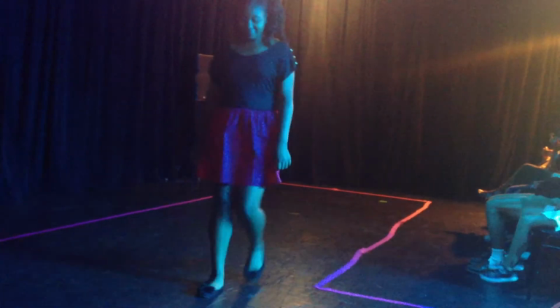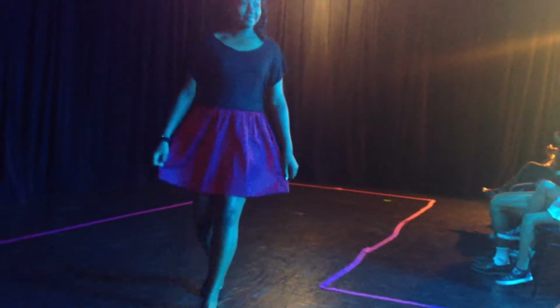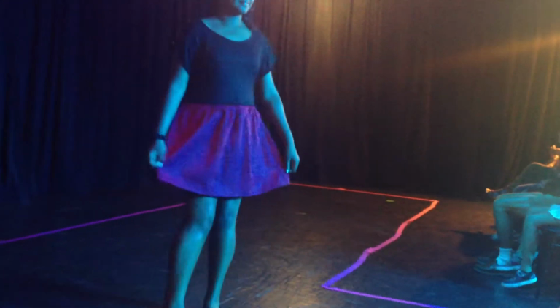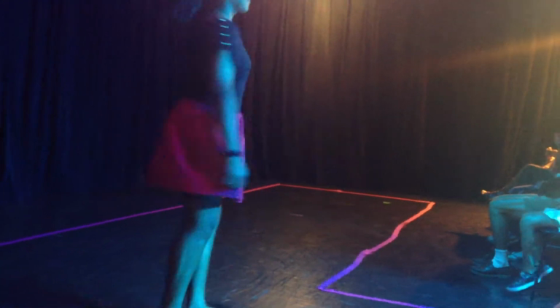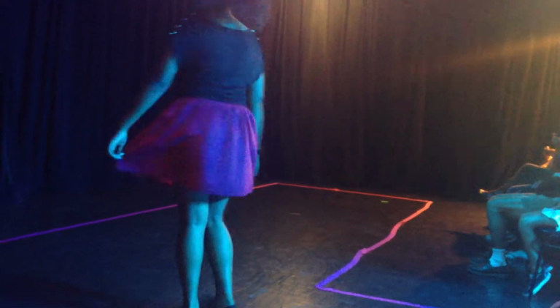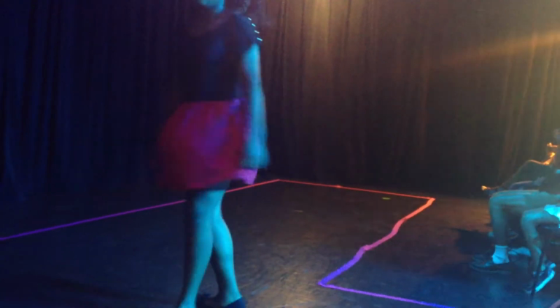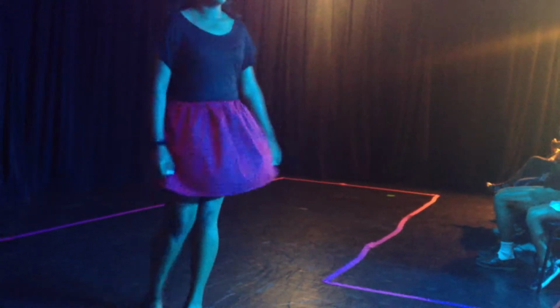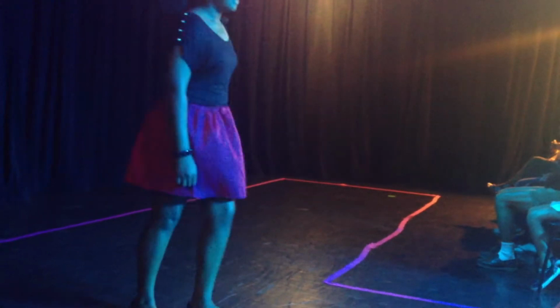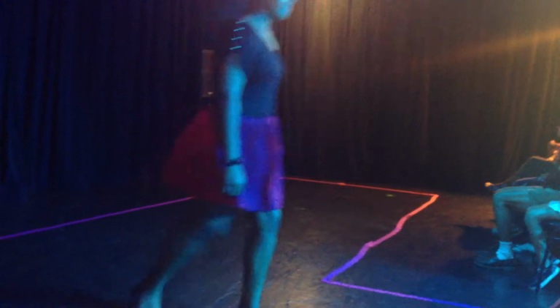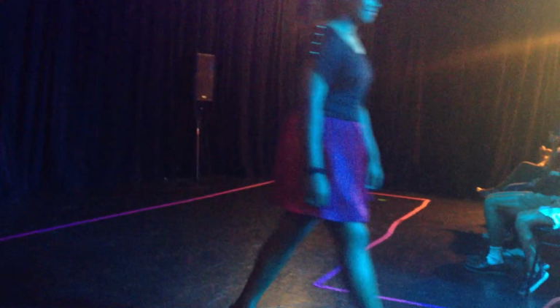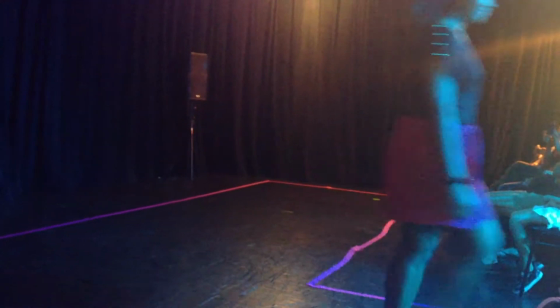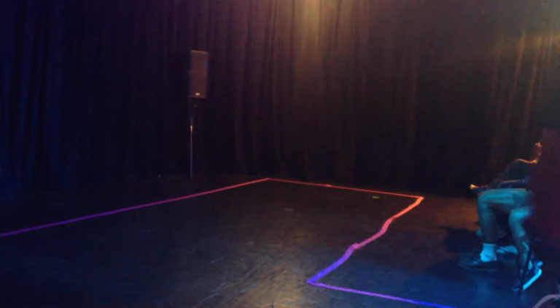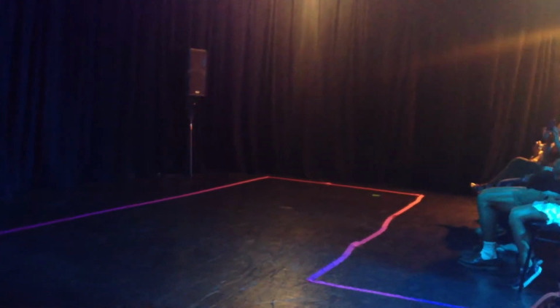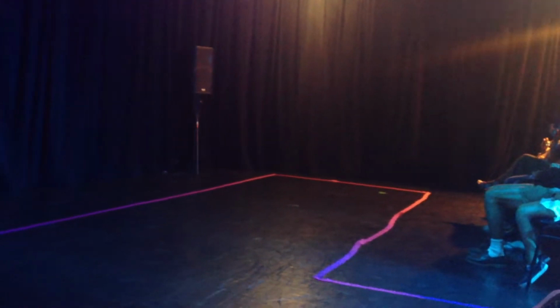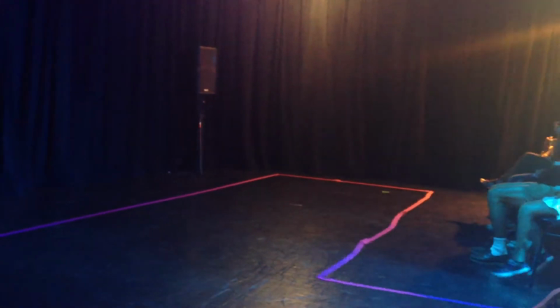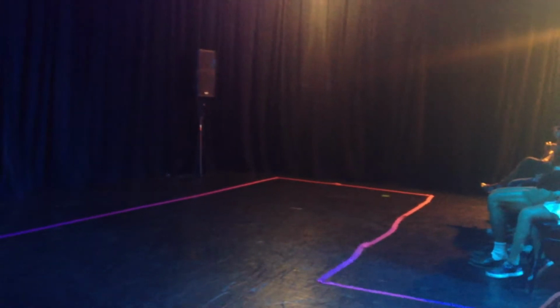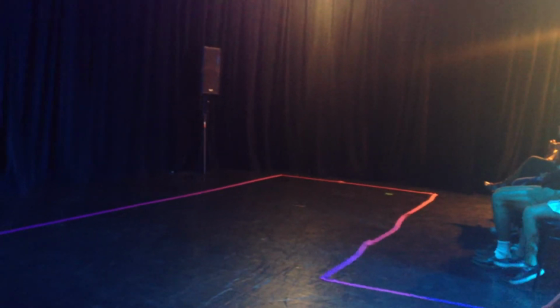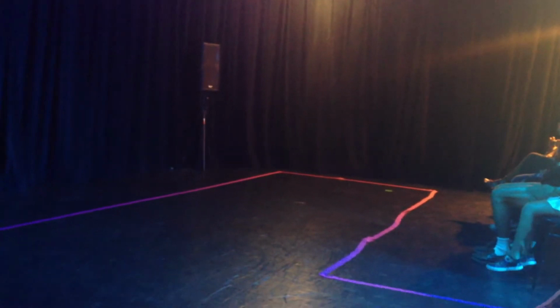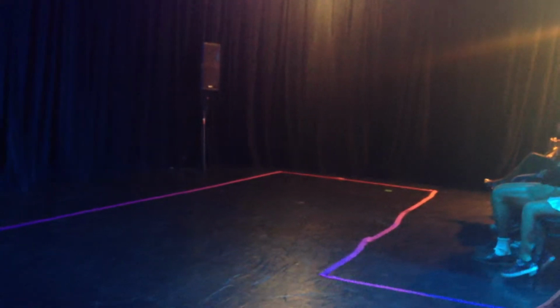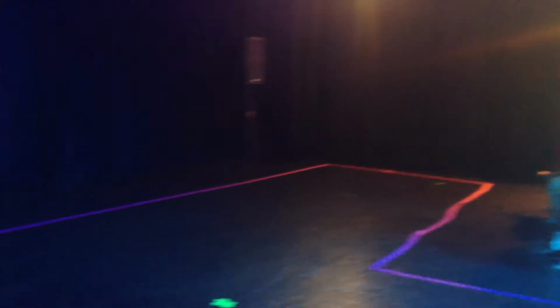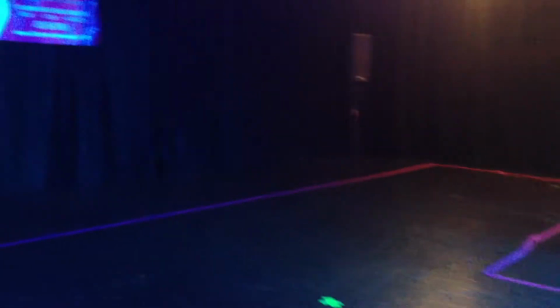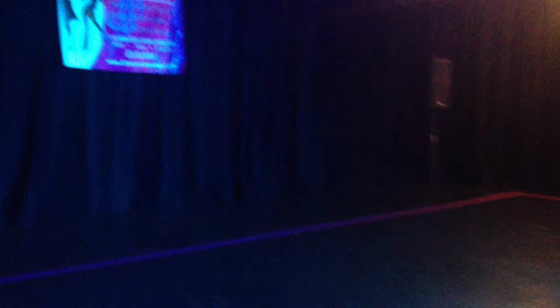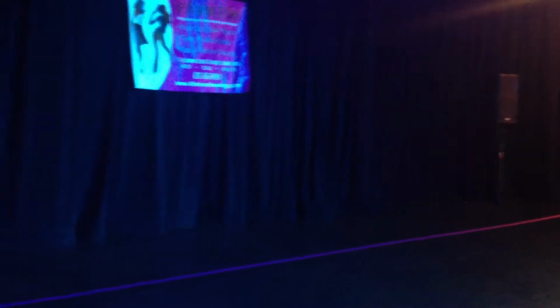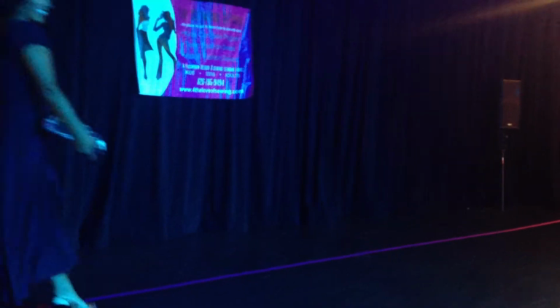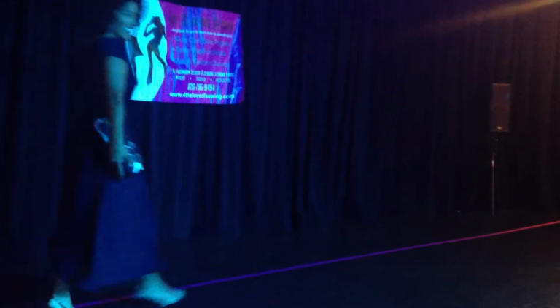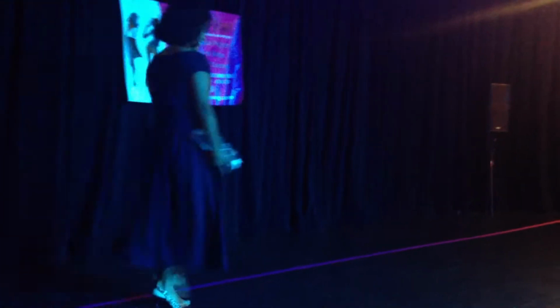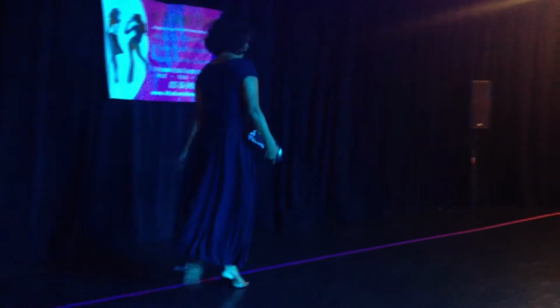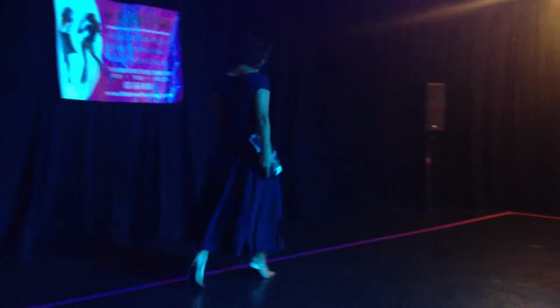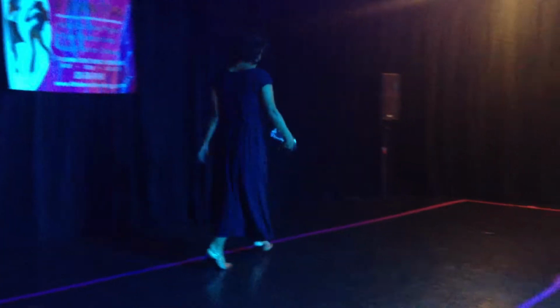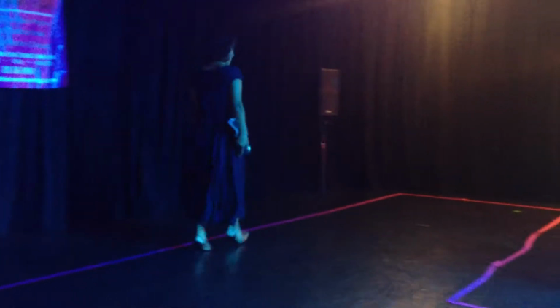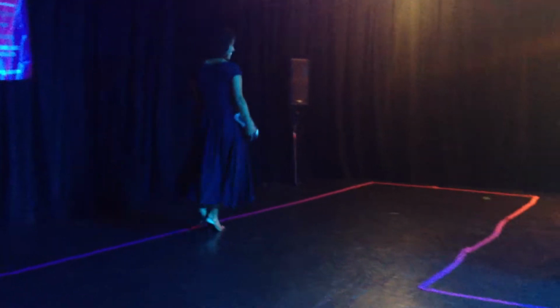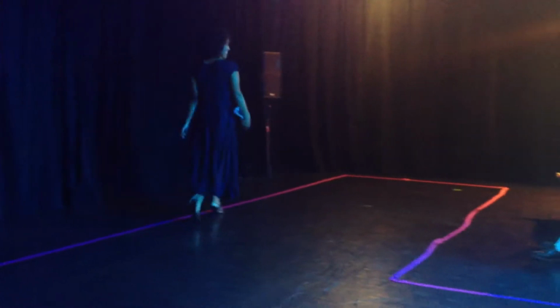This is Ruby. Ruby's wearing a waist skirt with elastic. It's red and black, and it looks great on her. Thank you, Ruby.